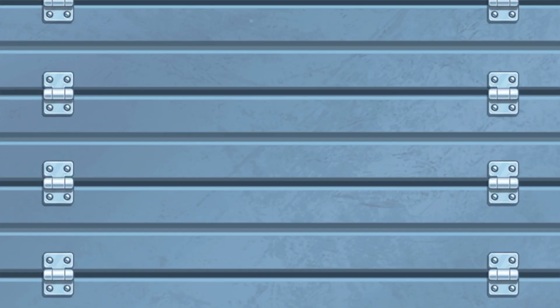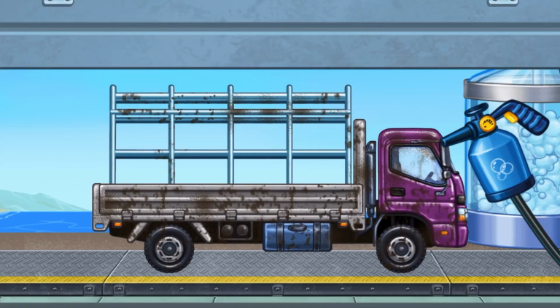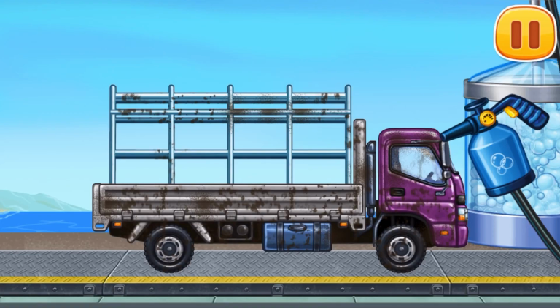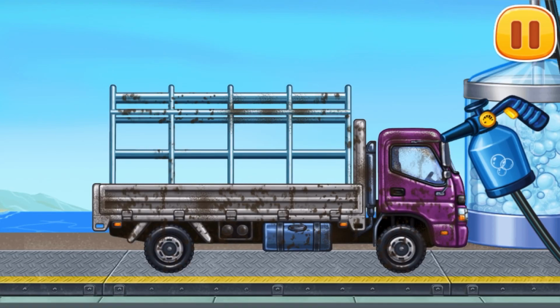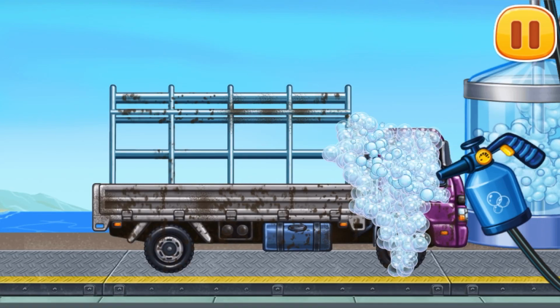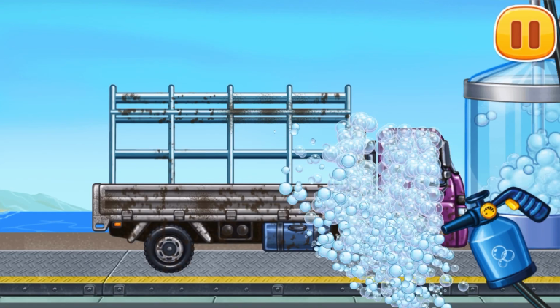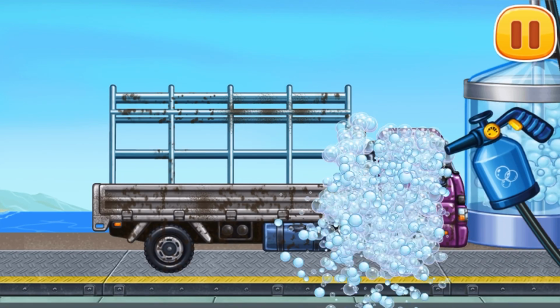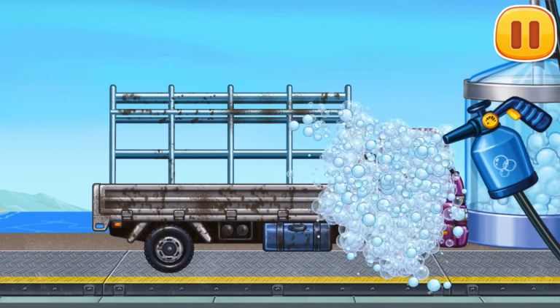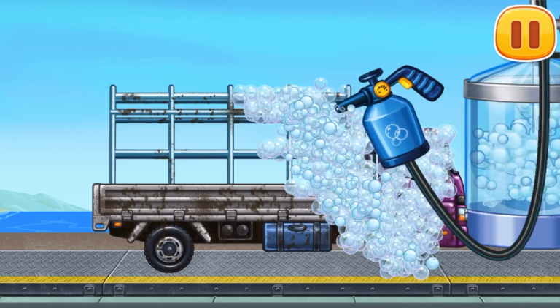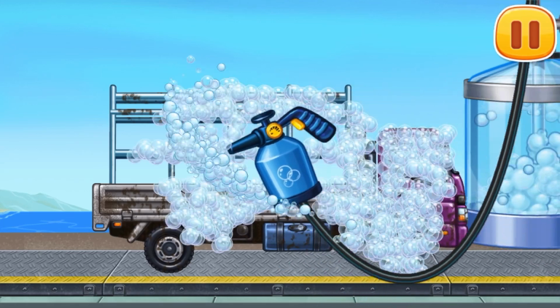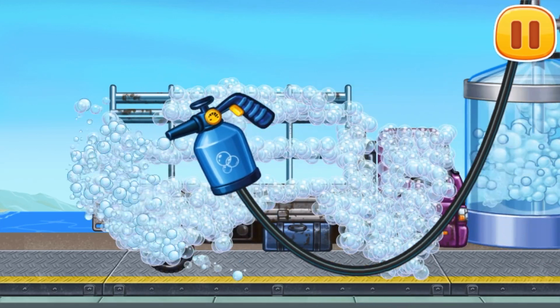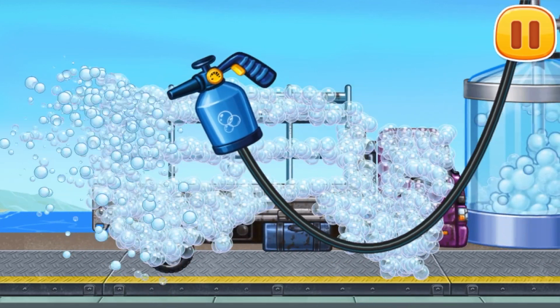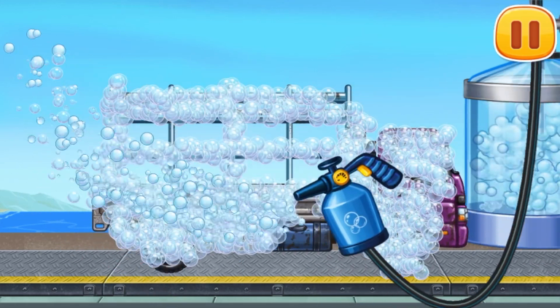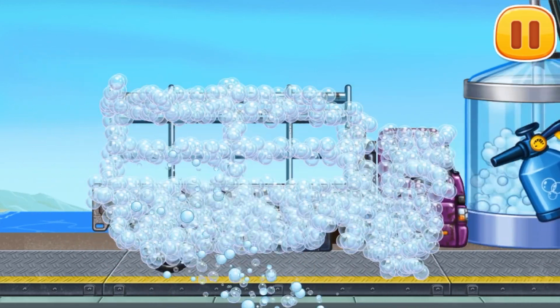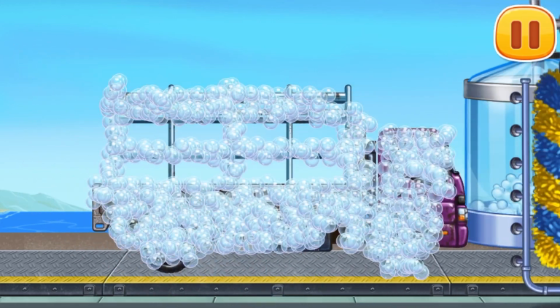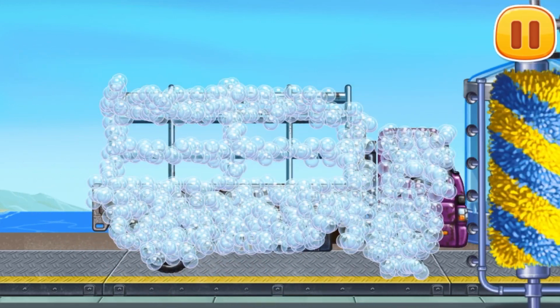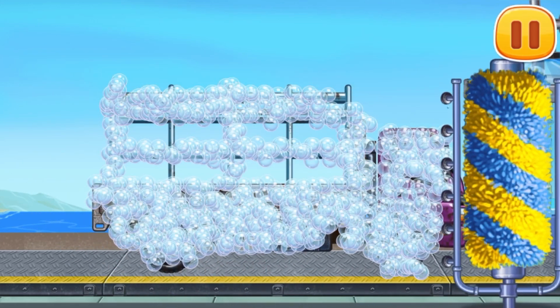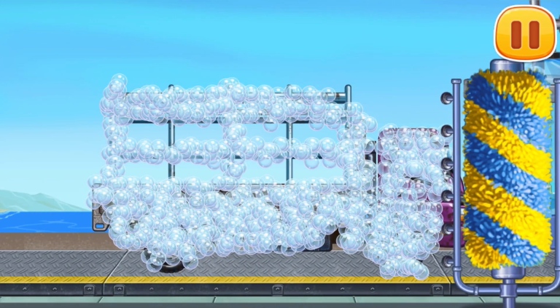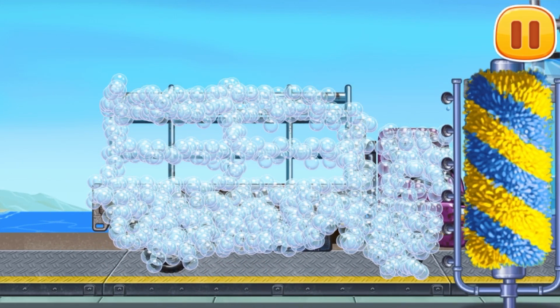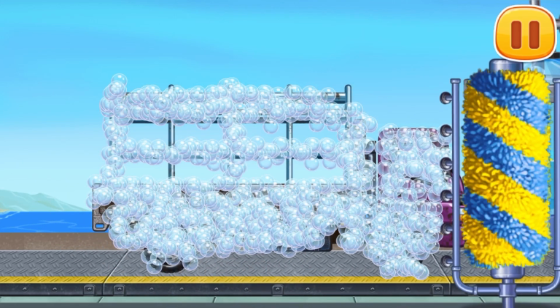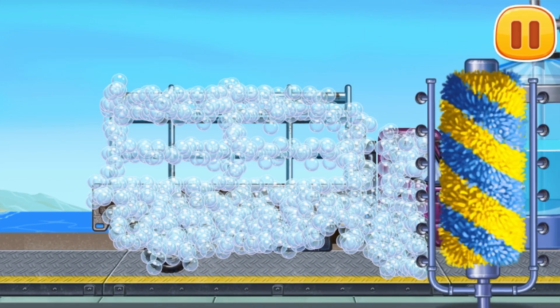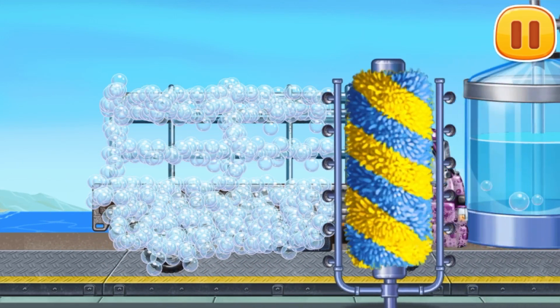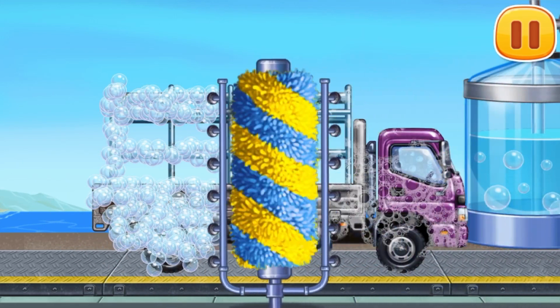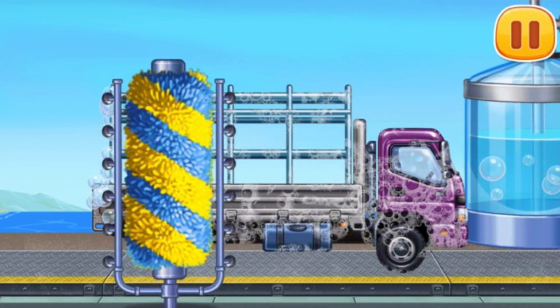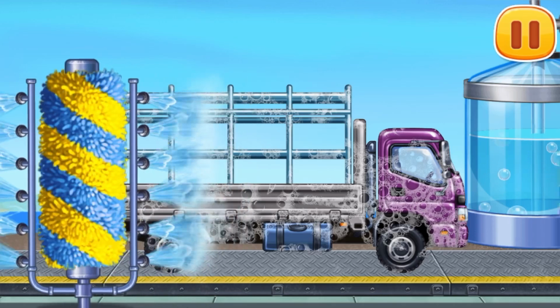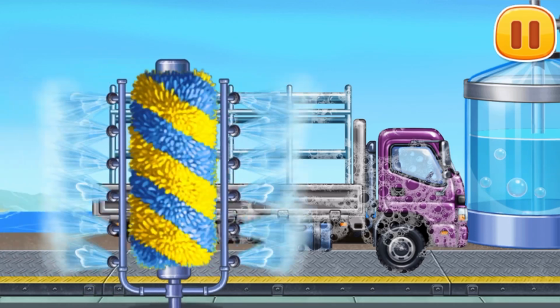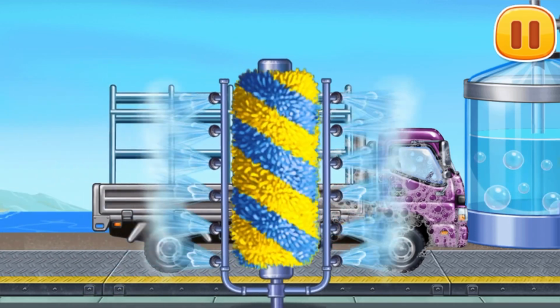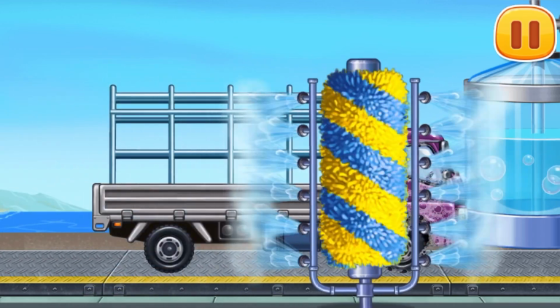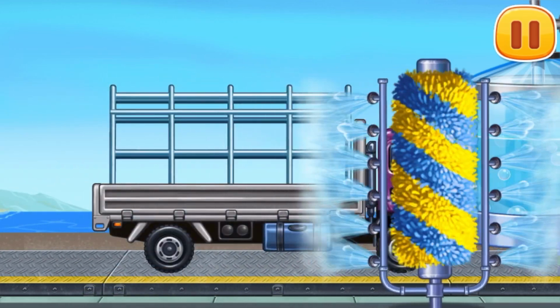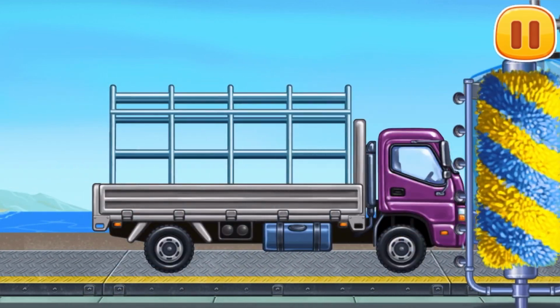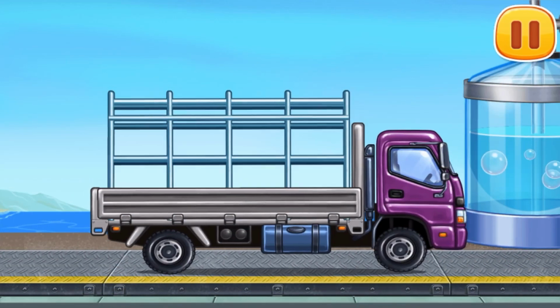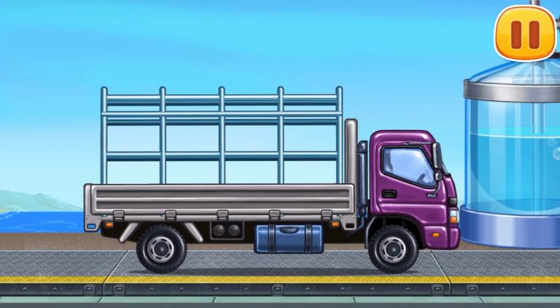Let's wash. Dropside truck. Run the brush alongside the vehicle to remove the dirt… drag the washer along the vehicle… Hooray!